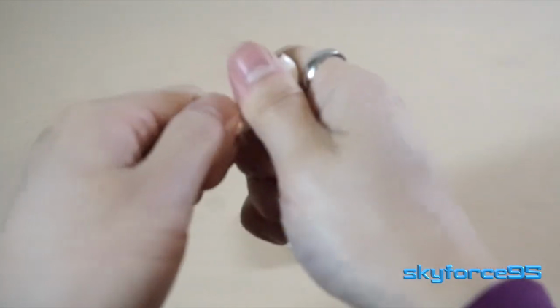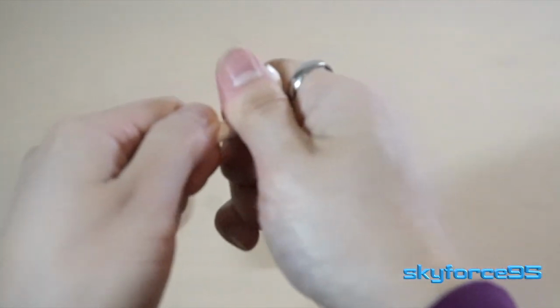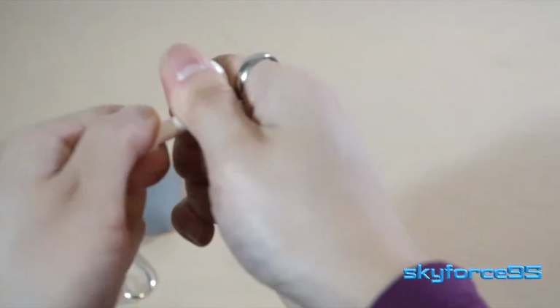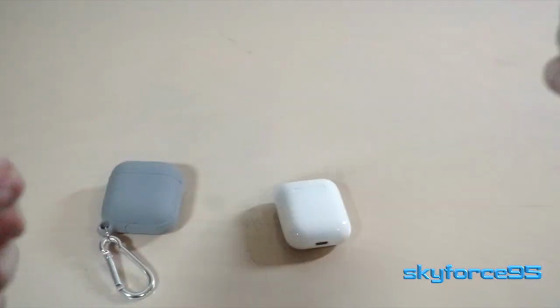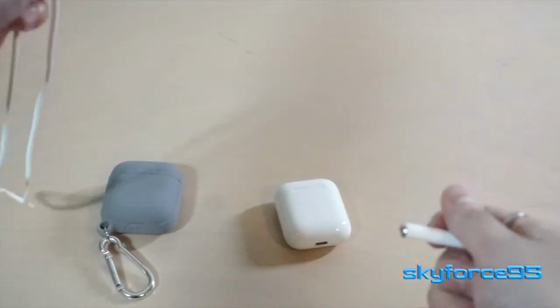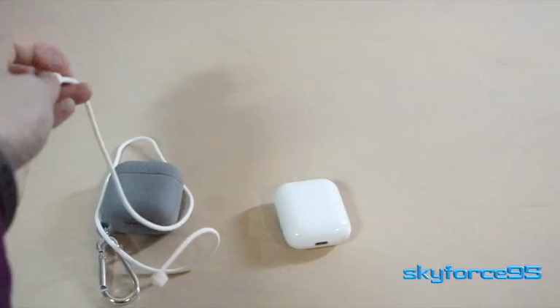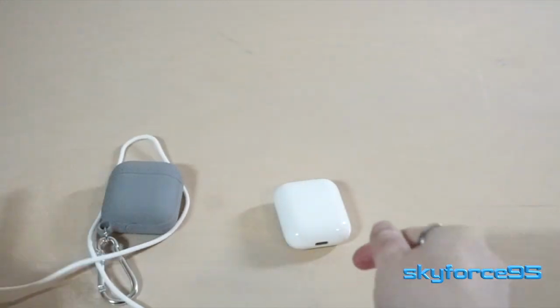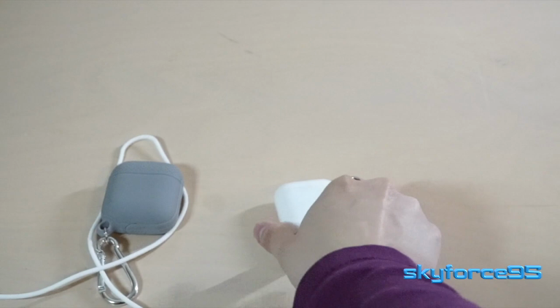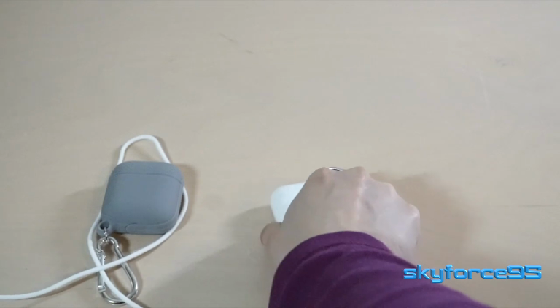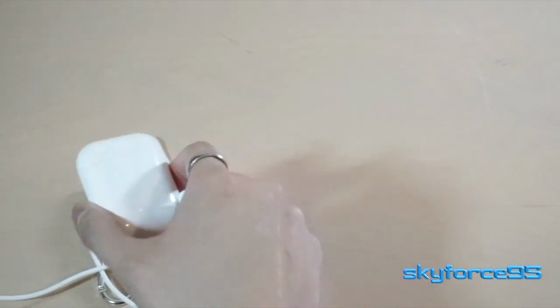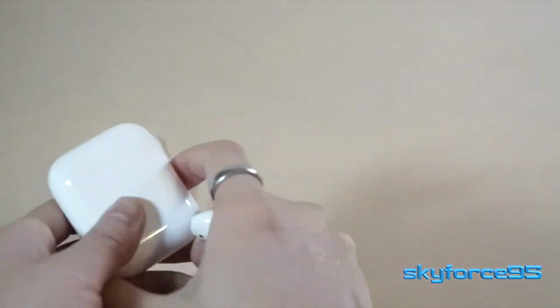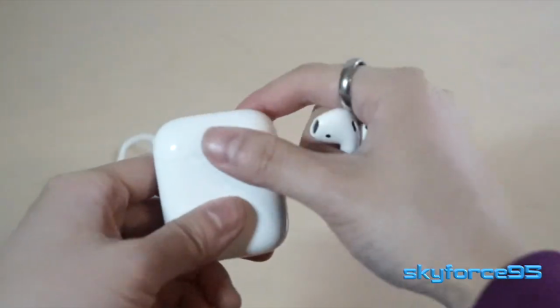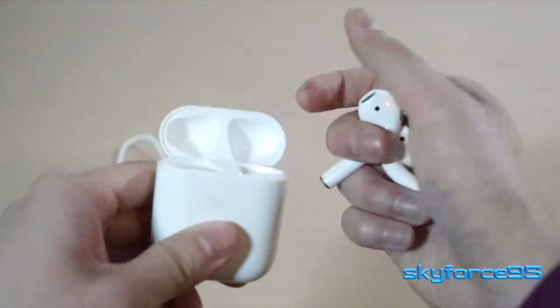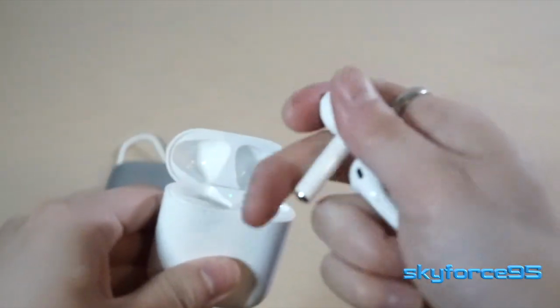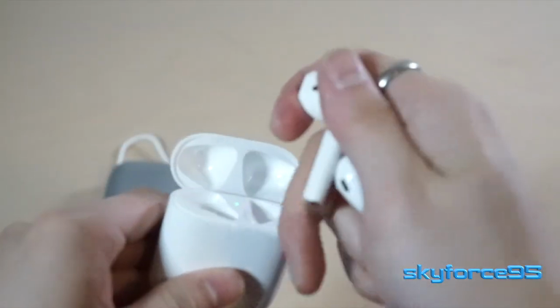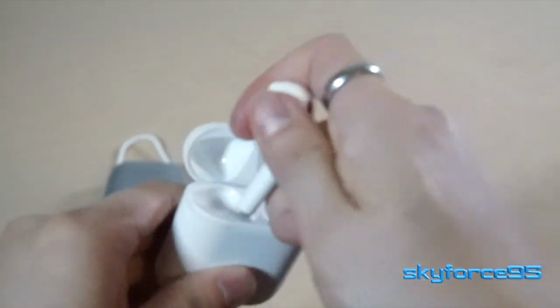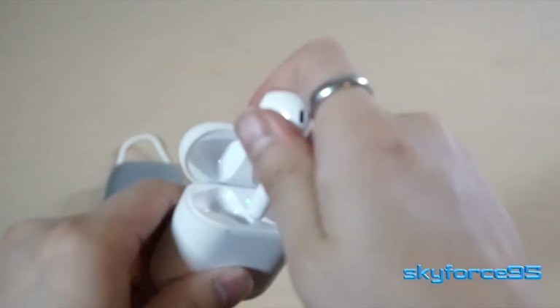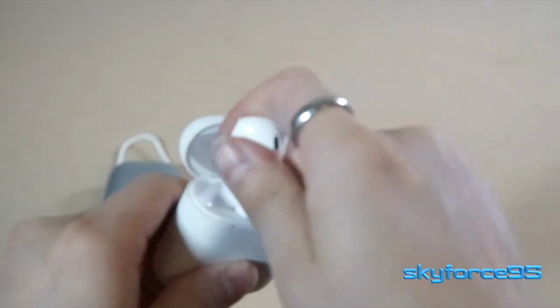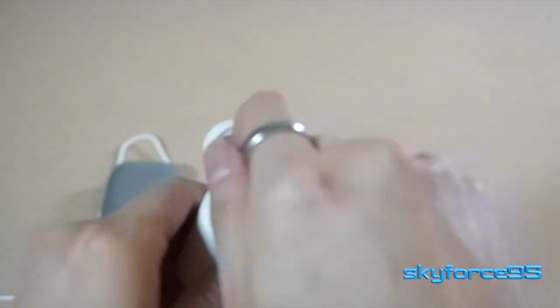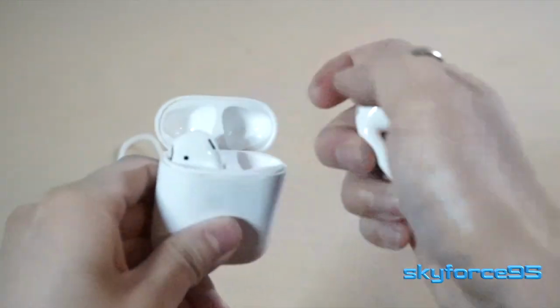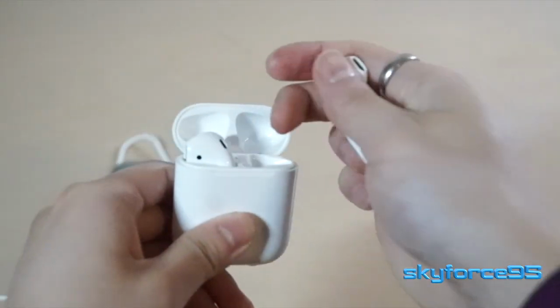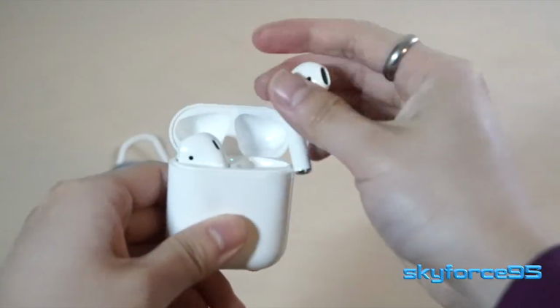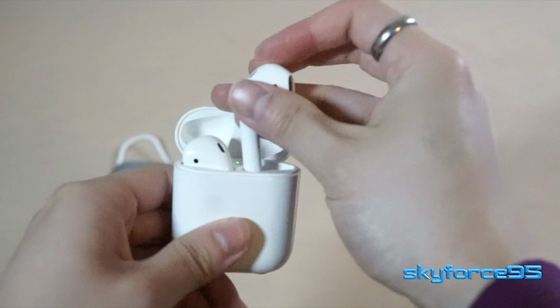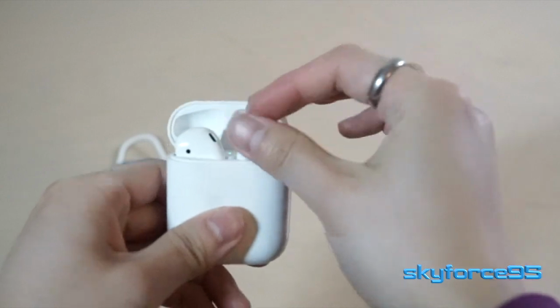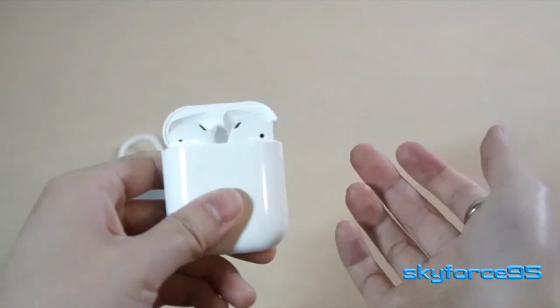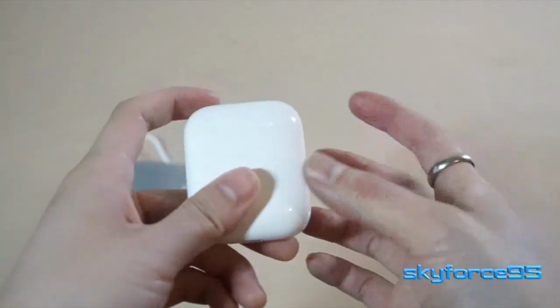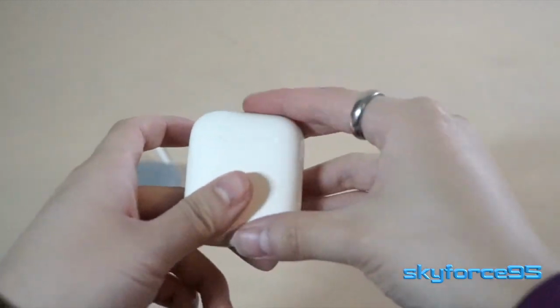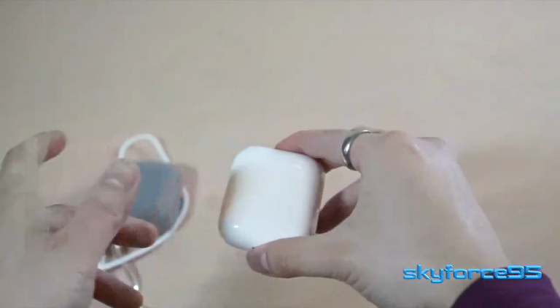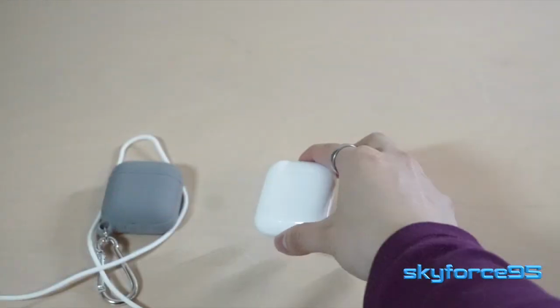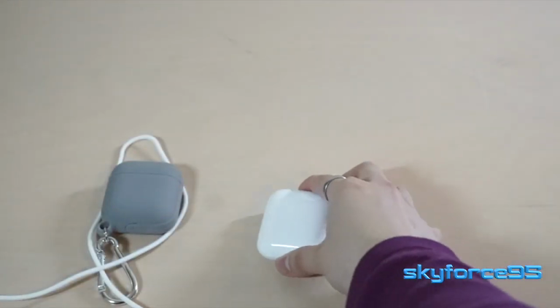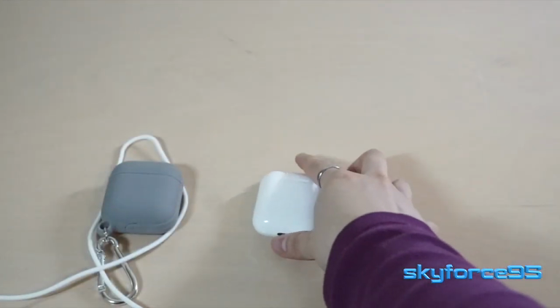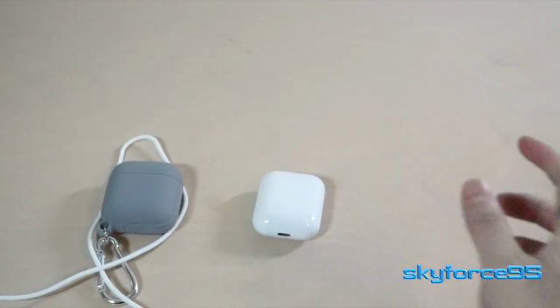Personally, I don't really see myself using this too much, especially since AirPods just luckily fit very well in my ears, so I don't have to really worry about them ever falling out. So there's that.